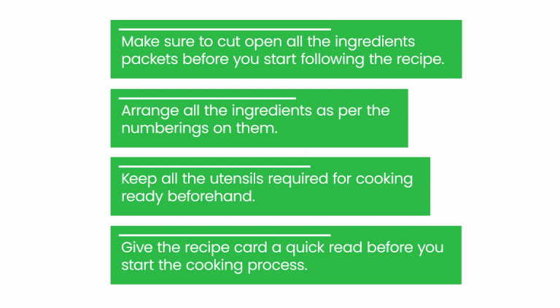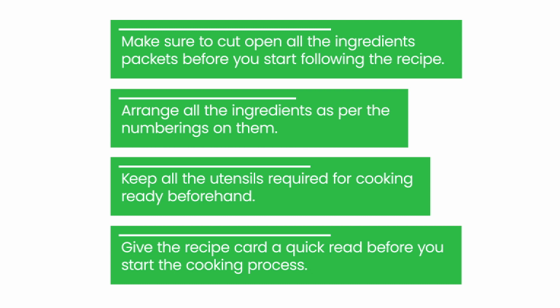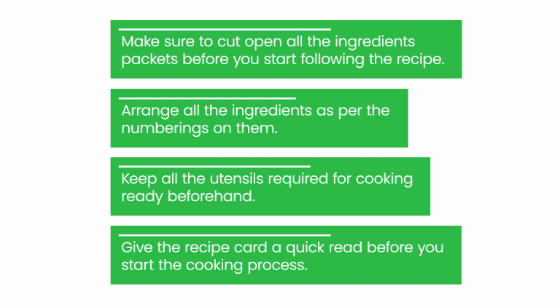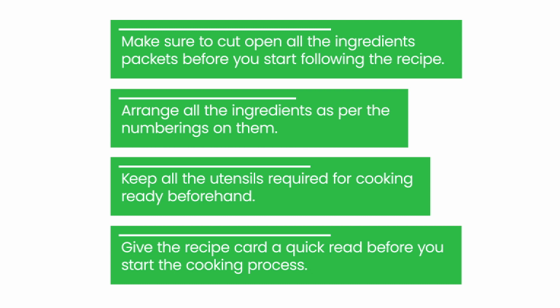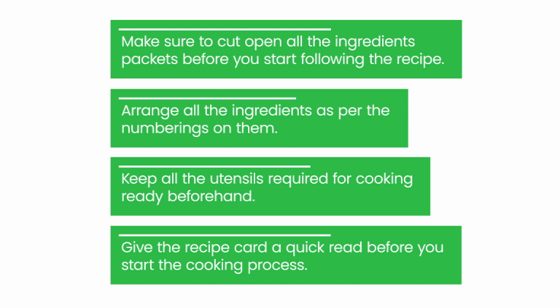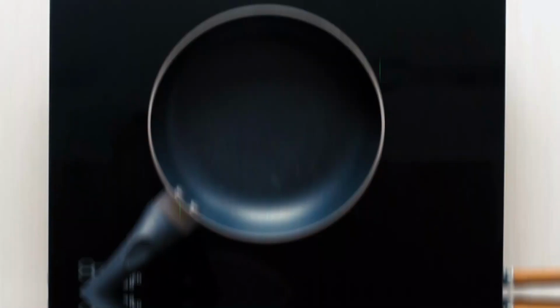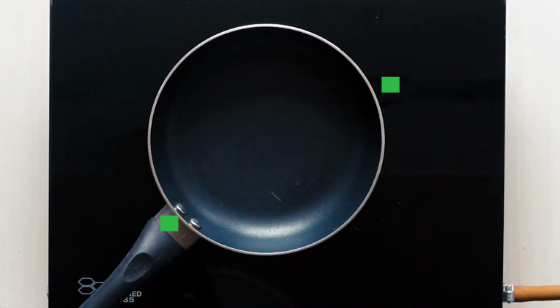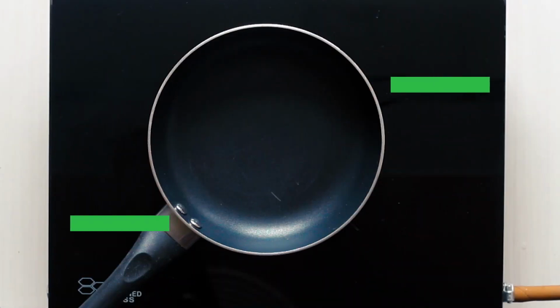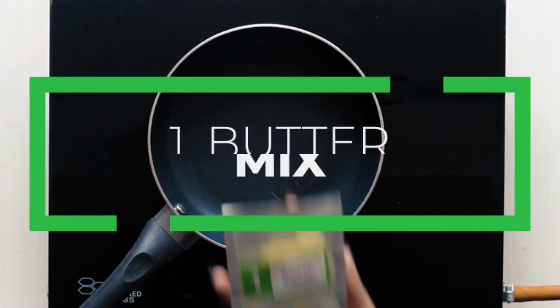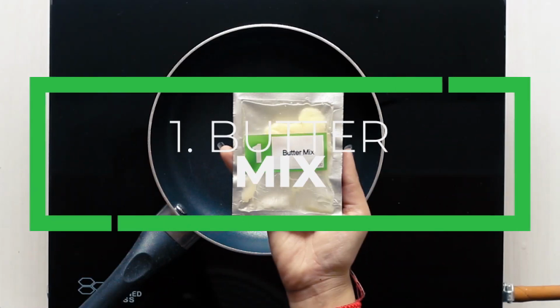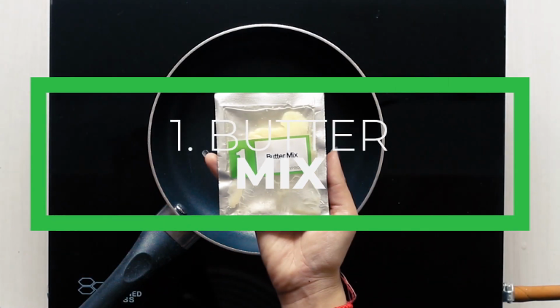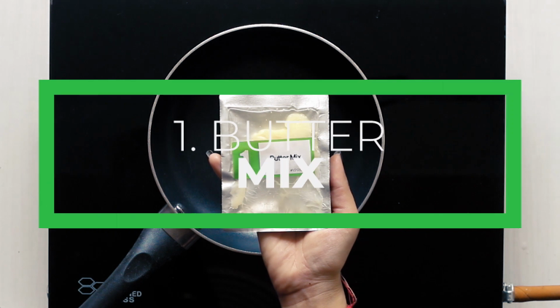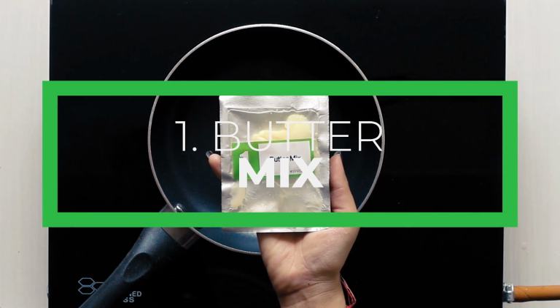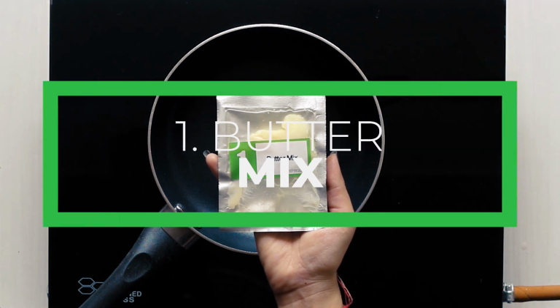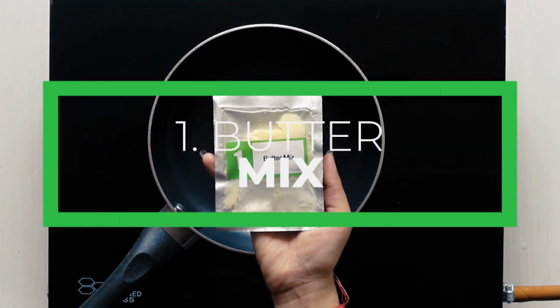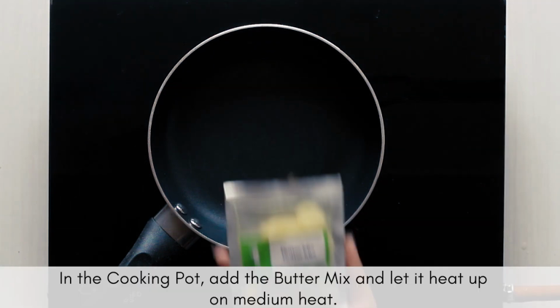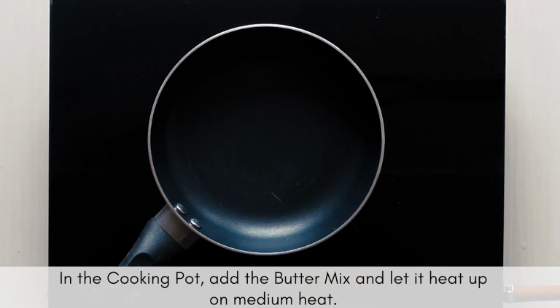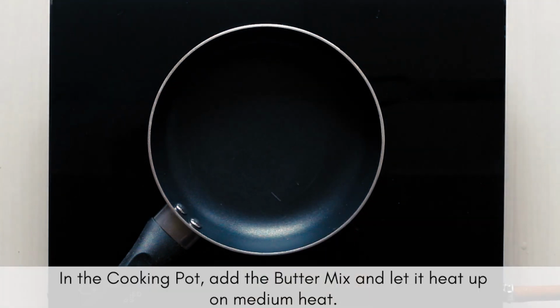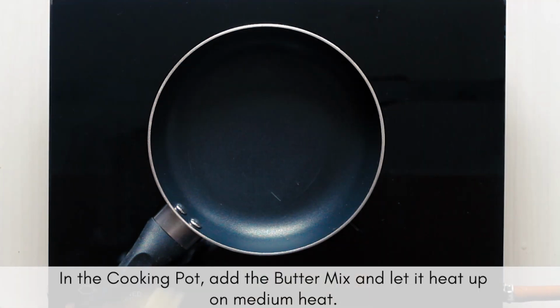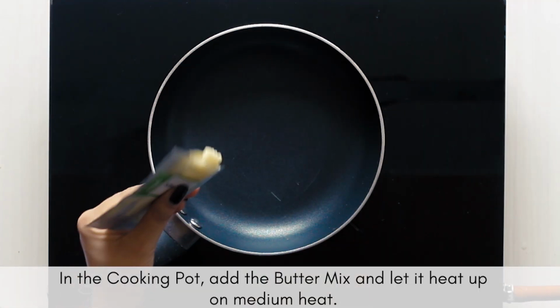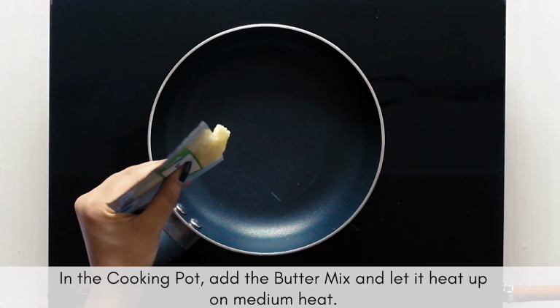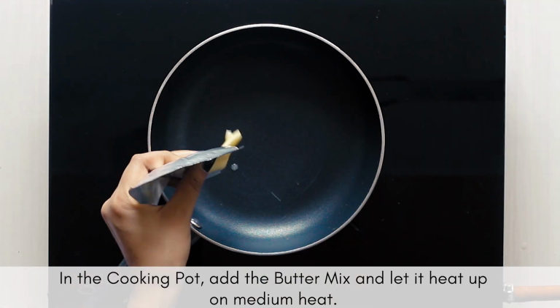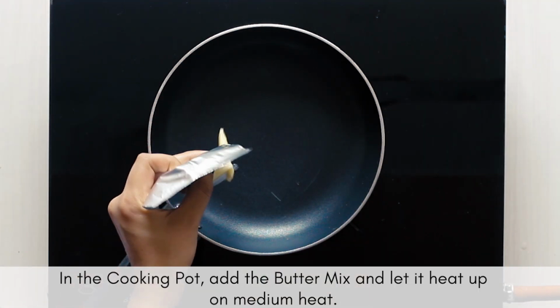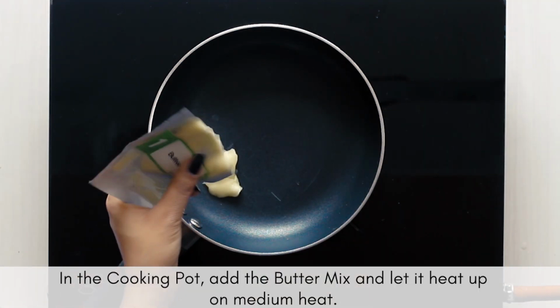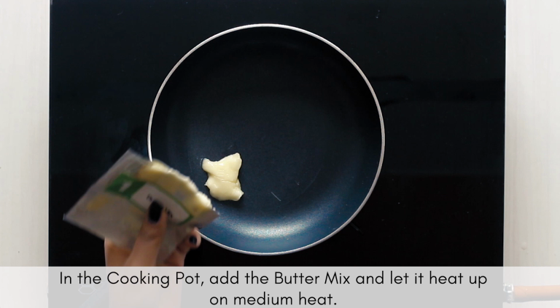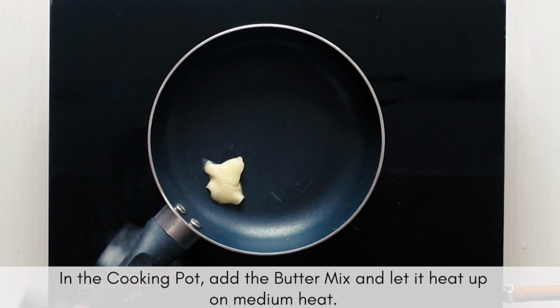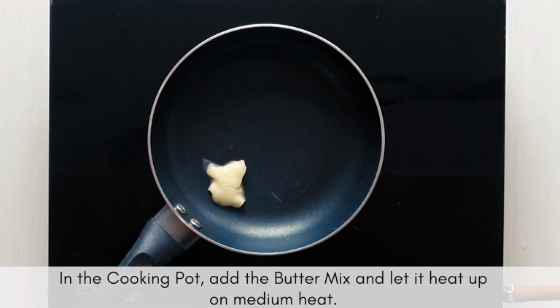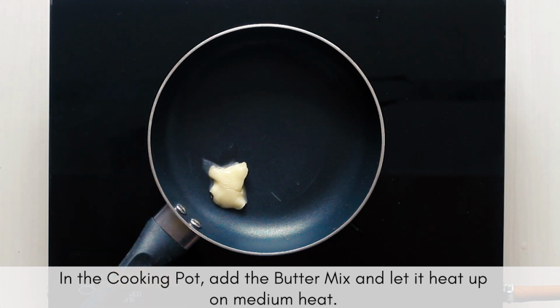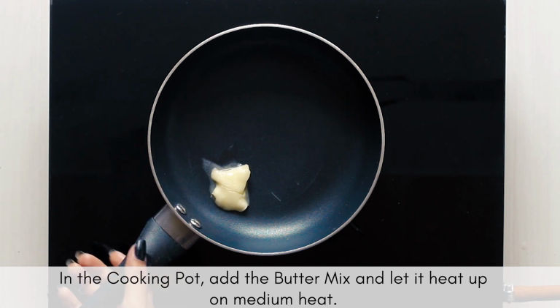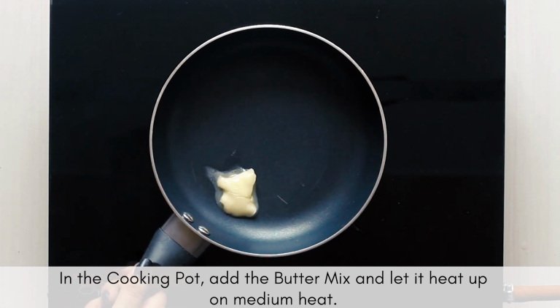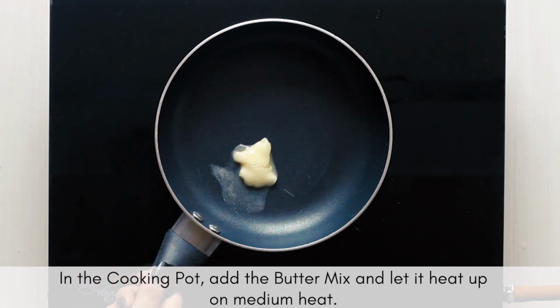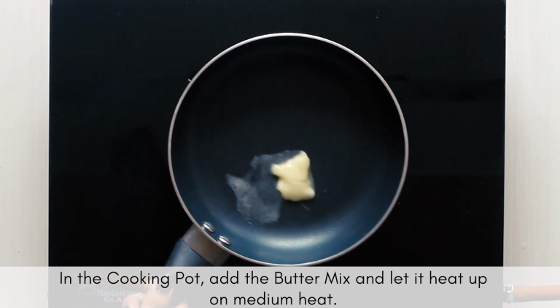Now let's start with the recipe. Add the butter mix in the cooking pot and let it heat up. We use butter mix instead of just butter because butter can easily burn while cooking.